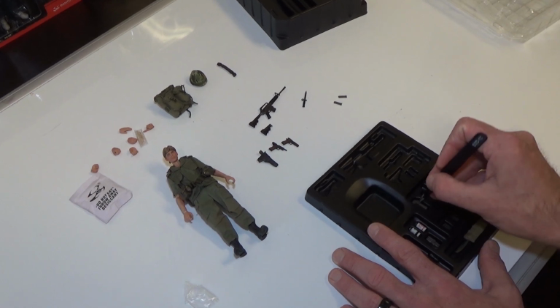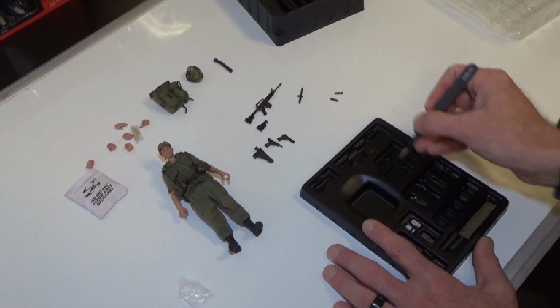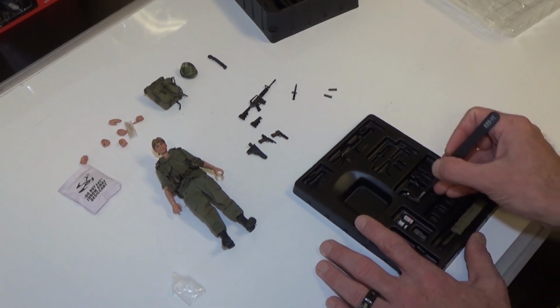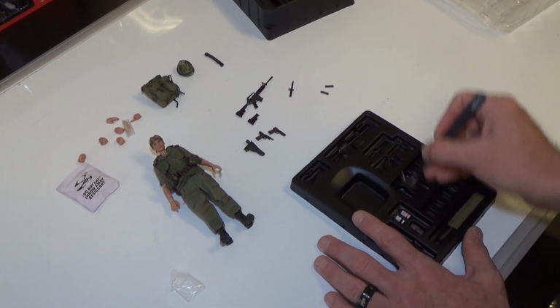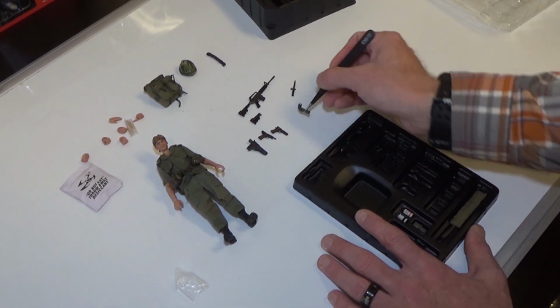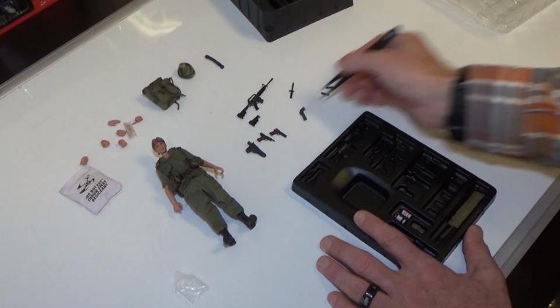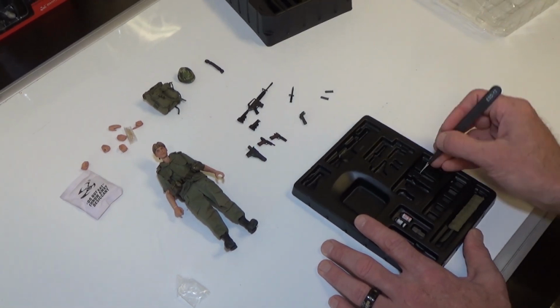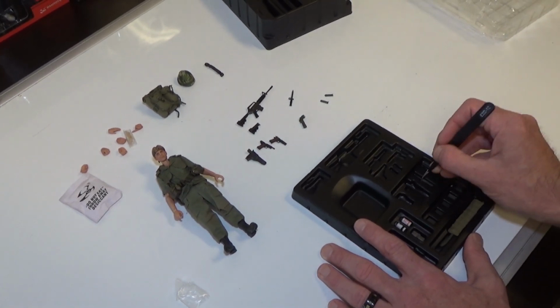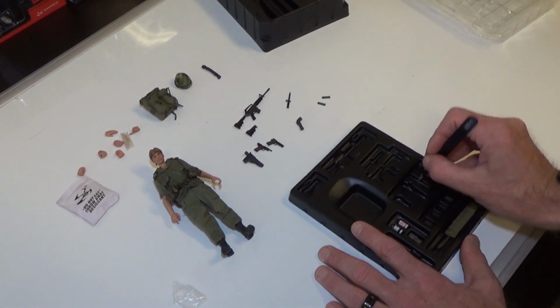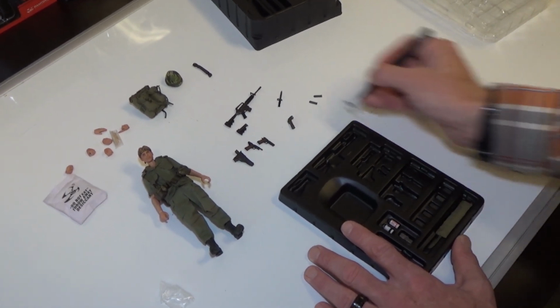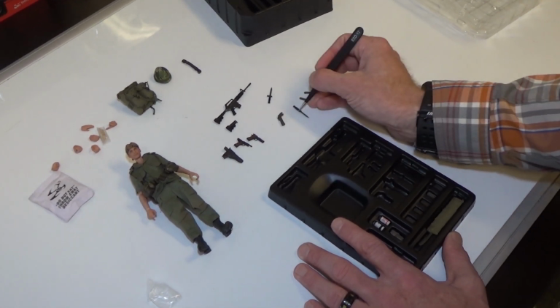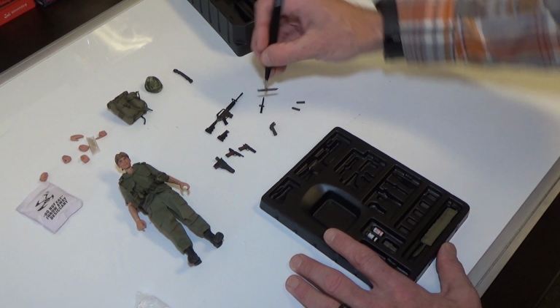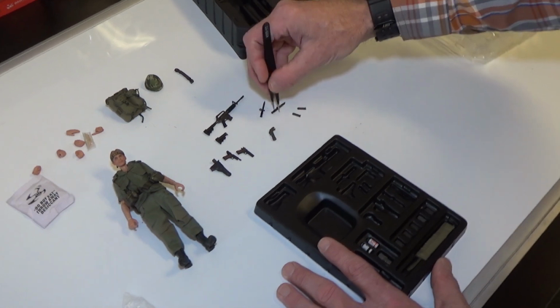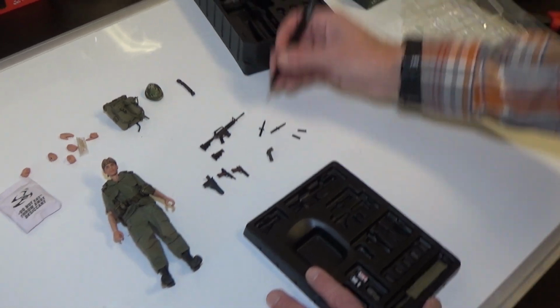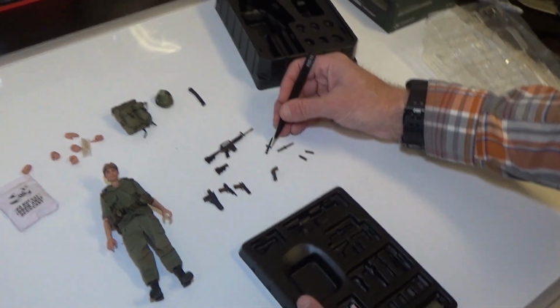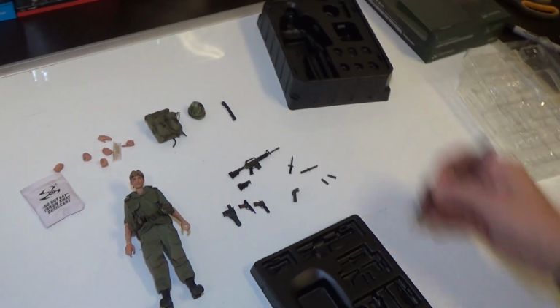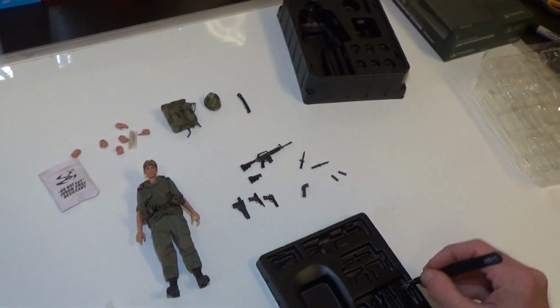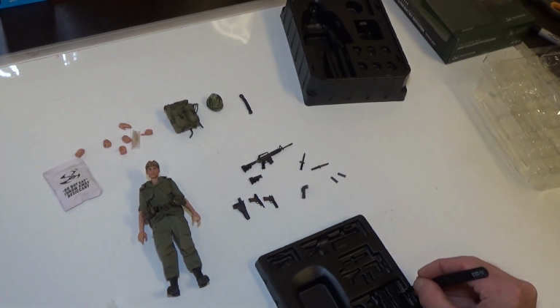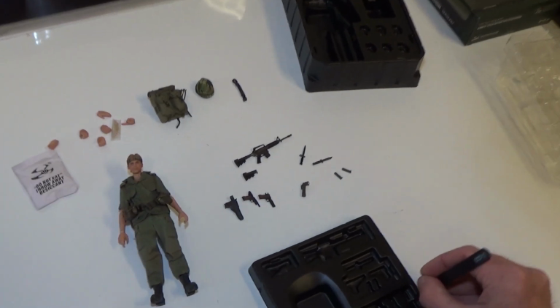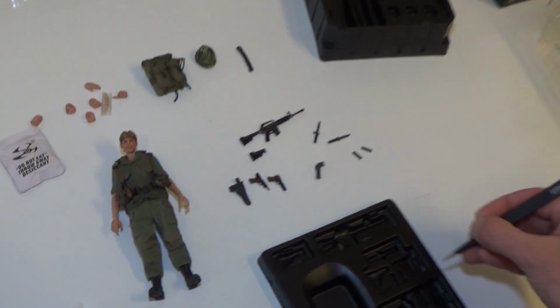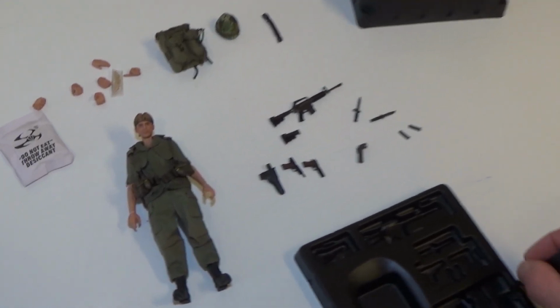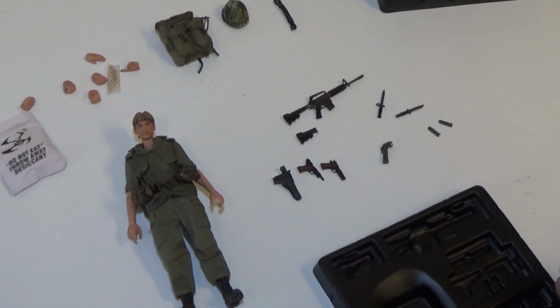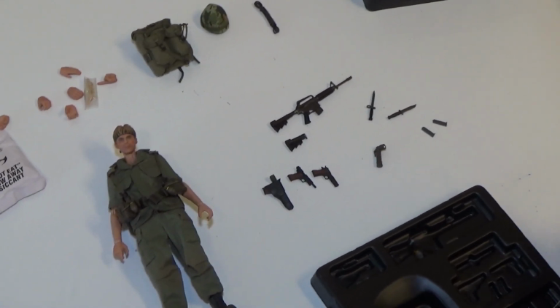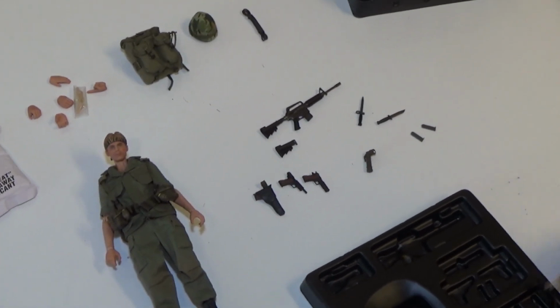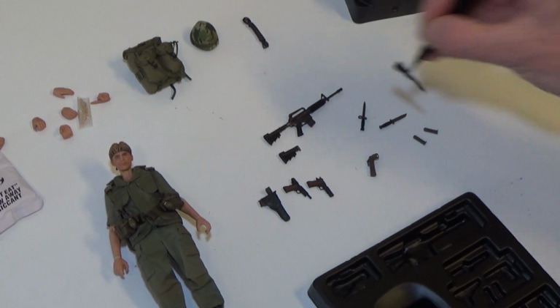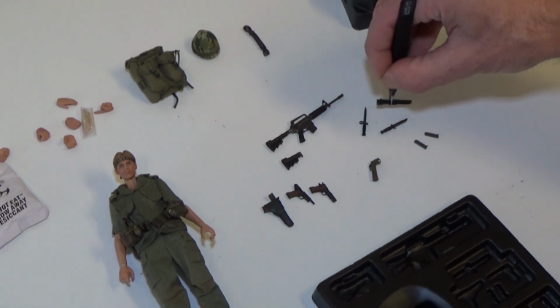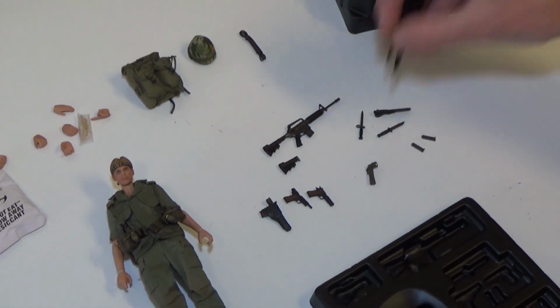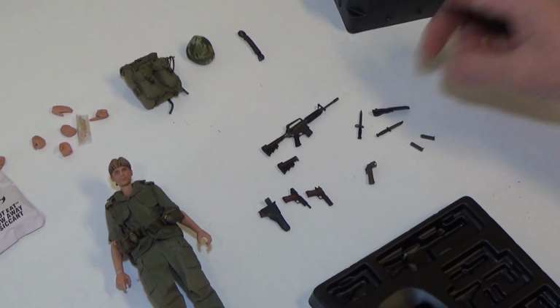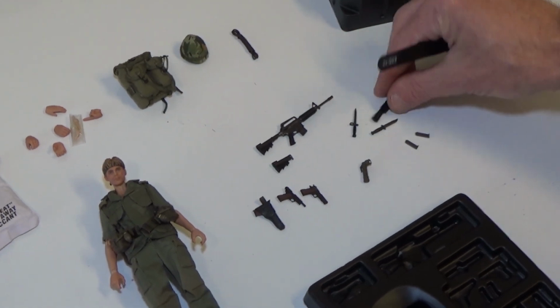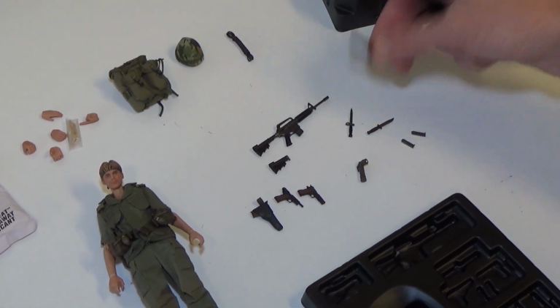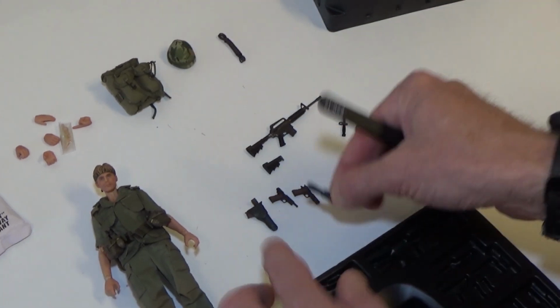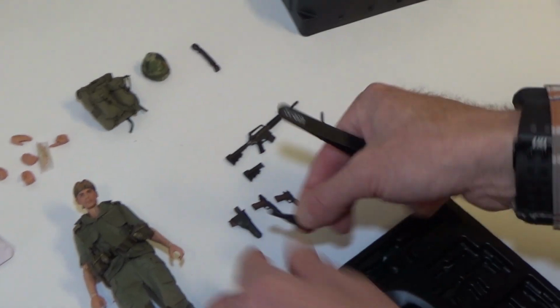Moving on, looks like we get an angled flashlight — these are great. And a K-bar knife. So we have two knives: the K-bar and the K-bar in a sheath, similar to the pistol.